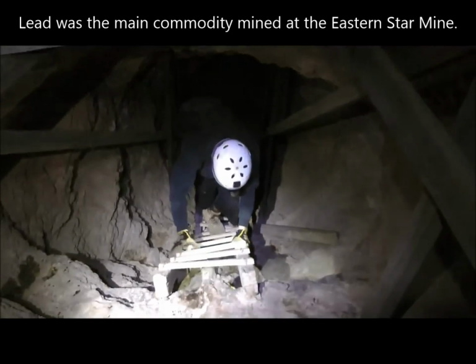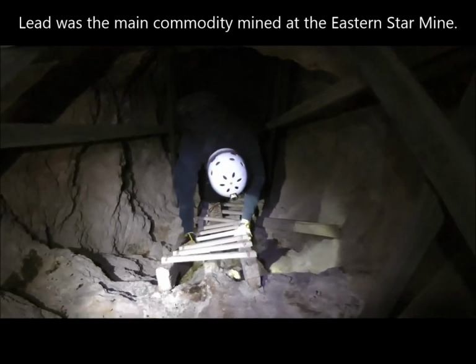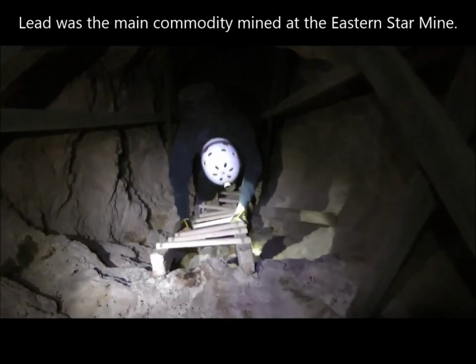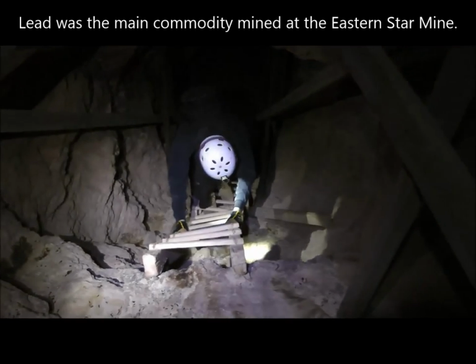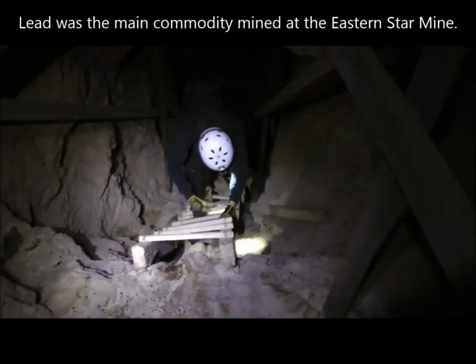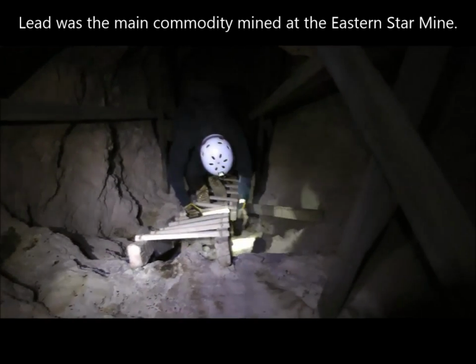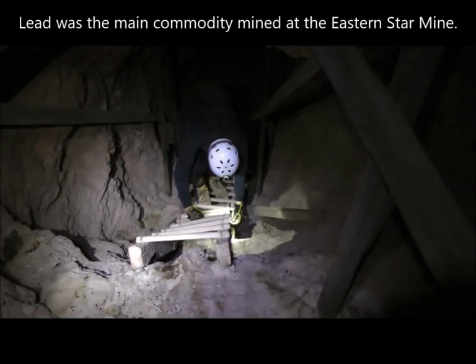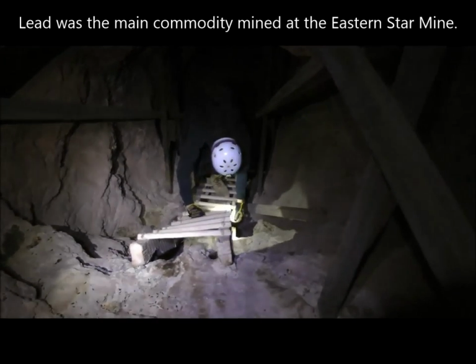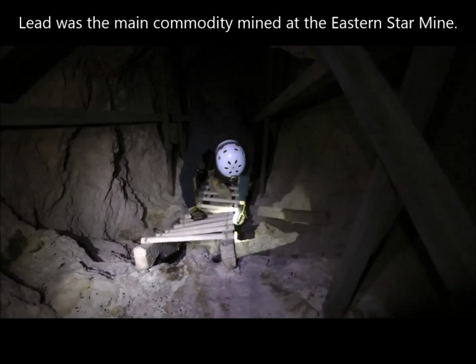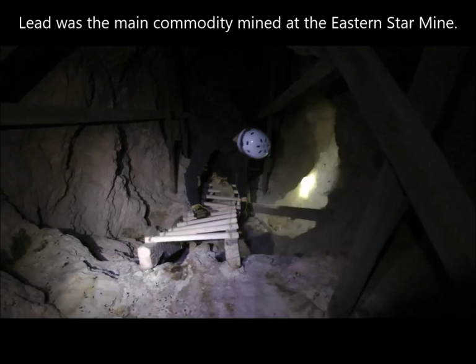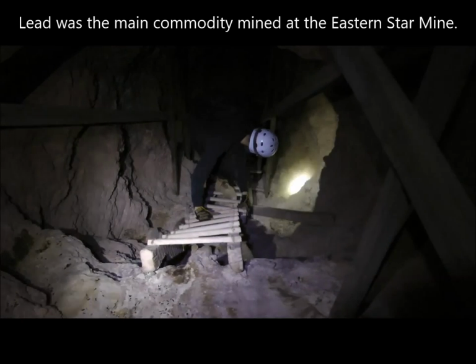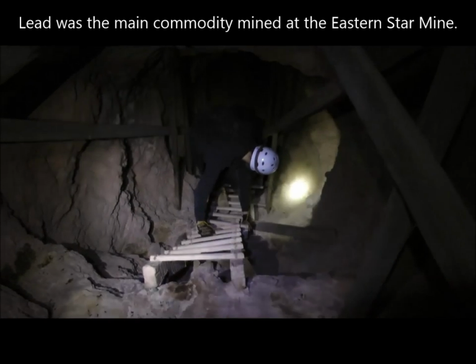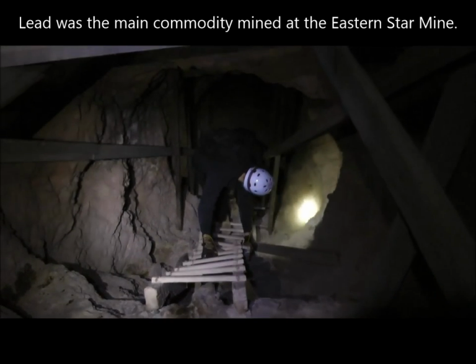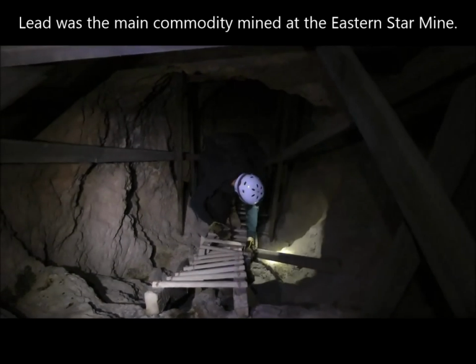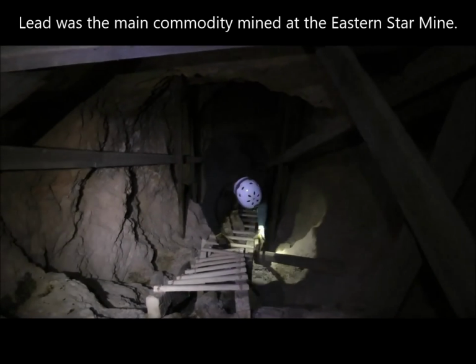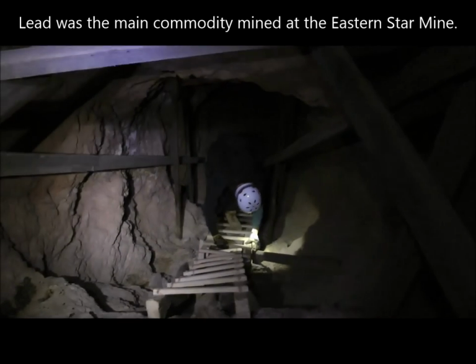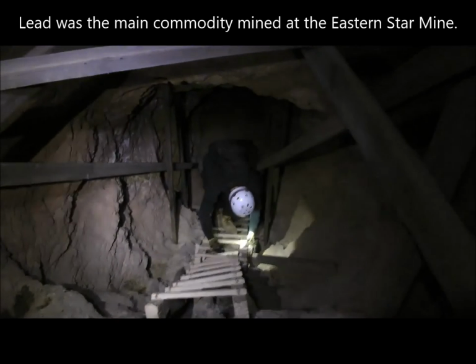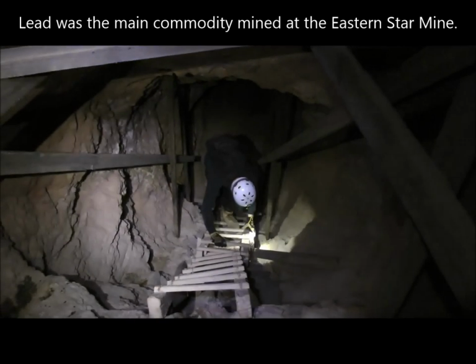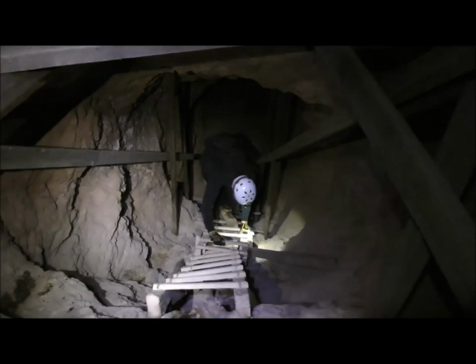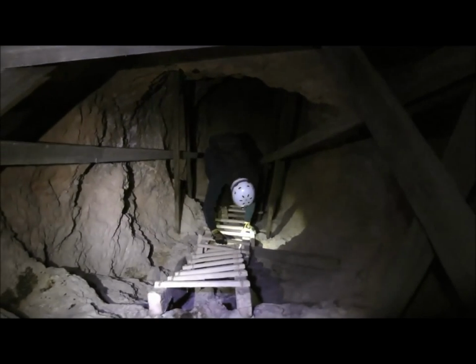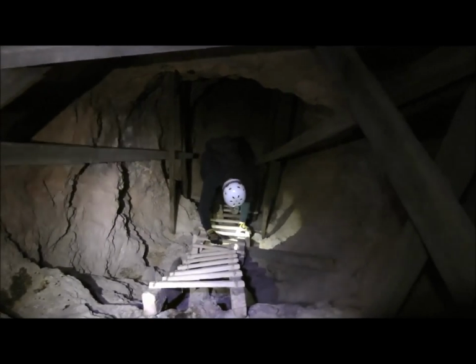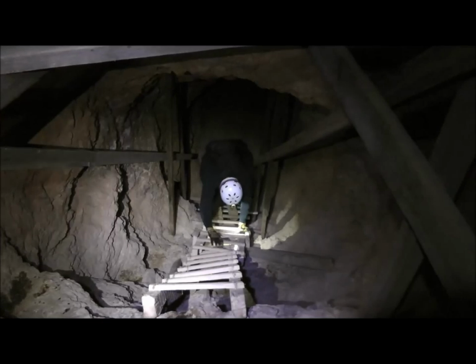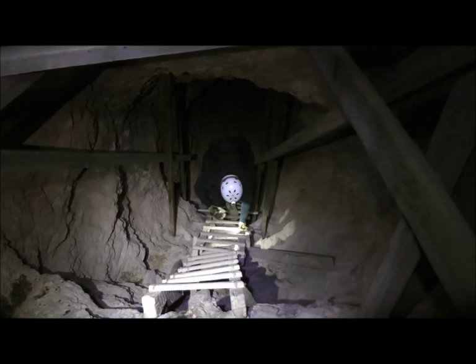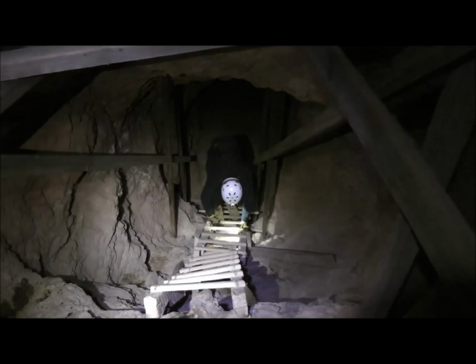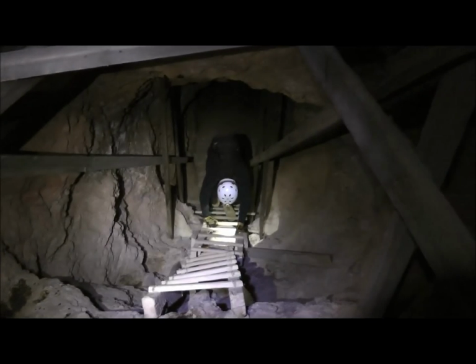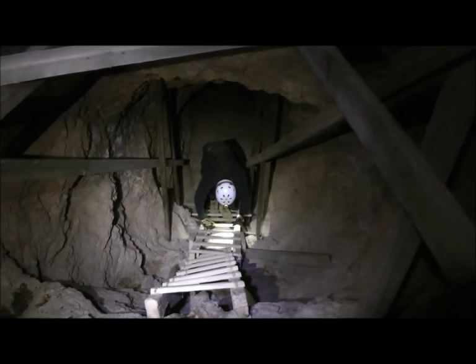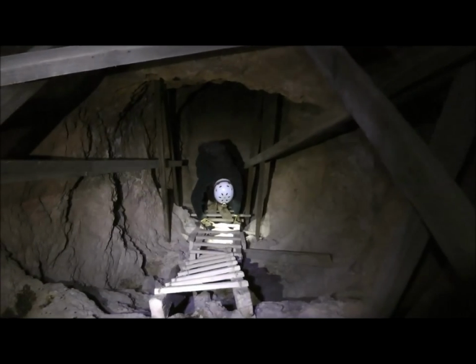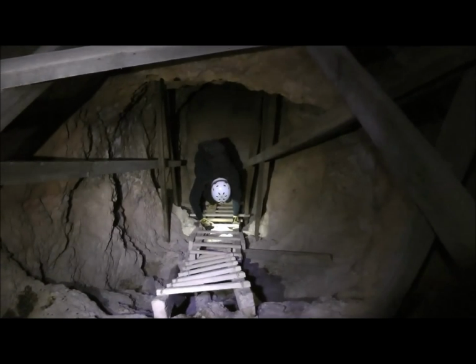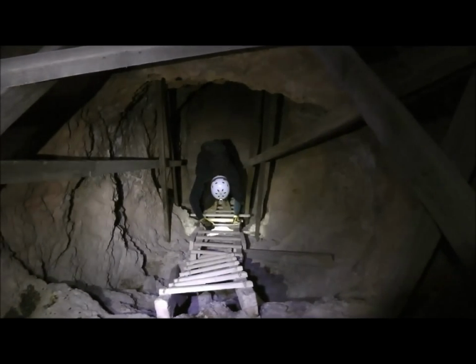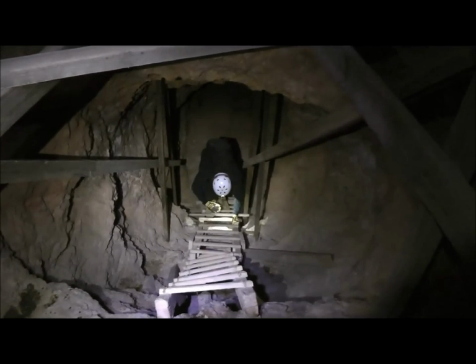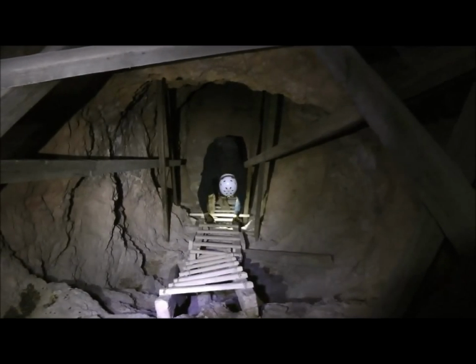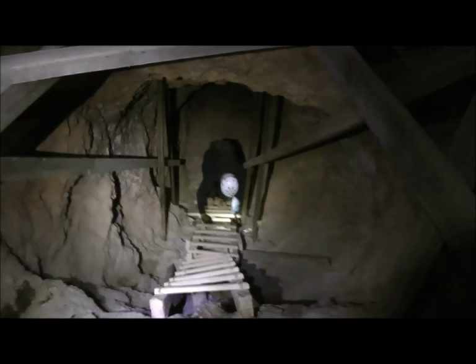Okay, we're descending this little inclined winds here. It goes to a lower area that looks like it was wet at one time, but now it's all dried down there, but it looks like it's caked.